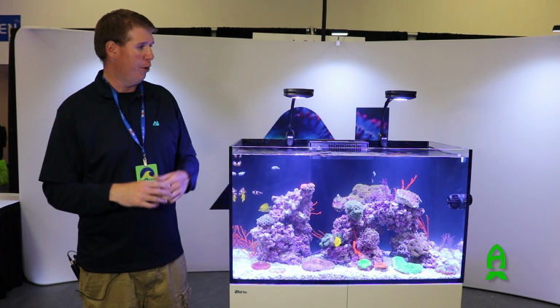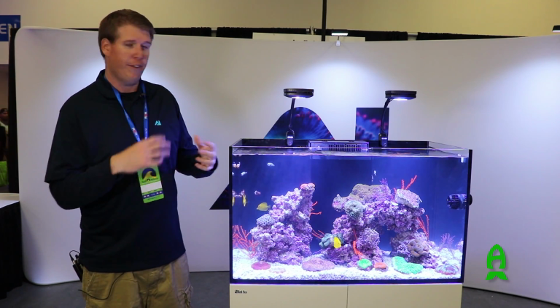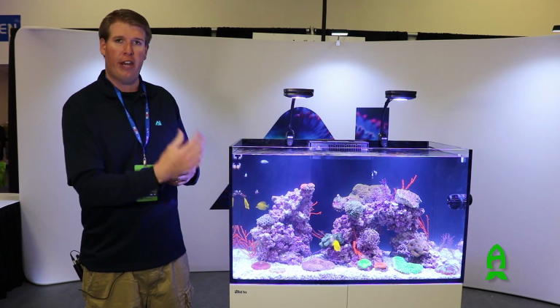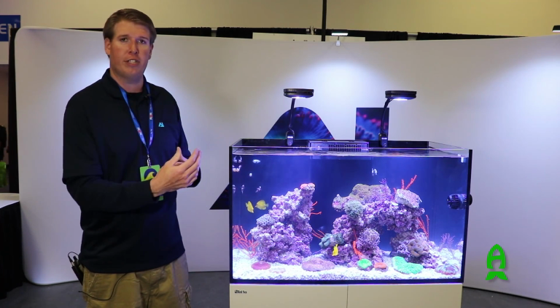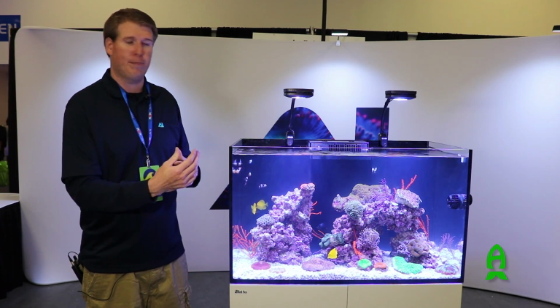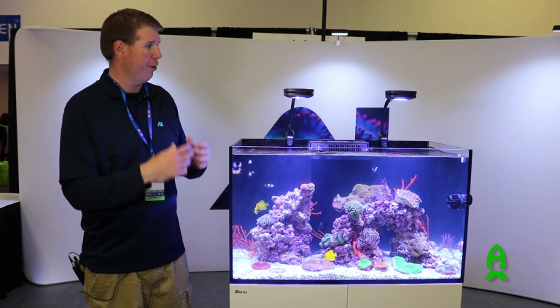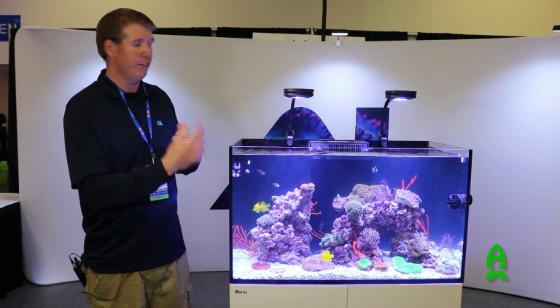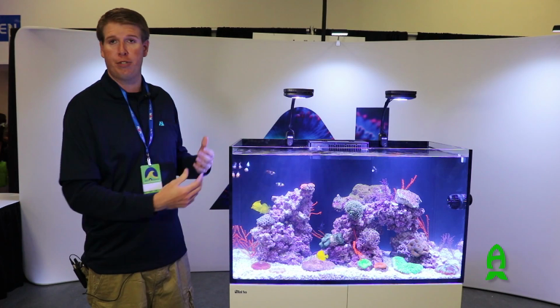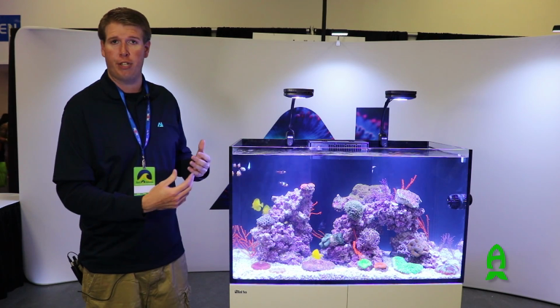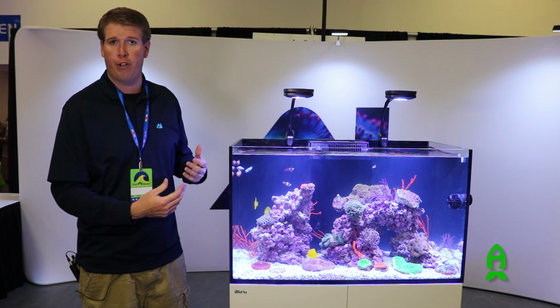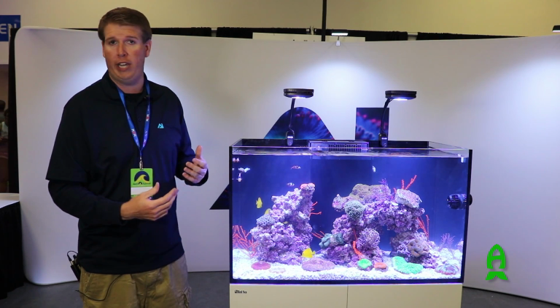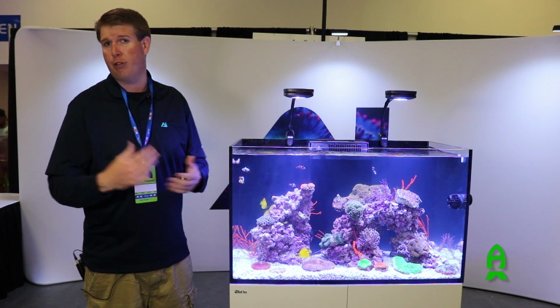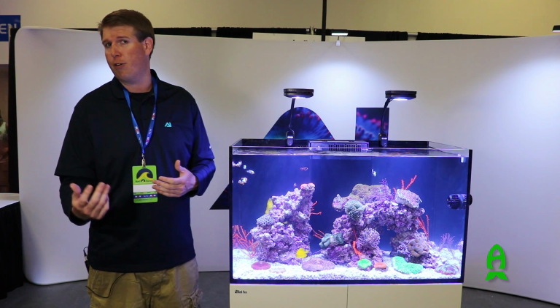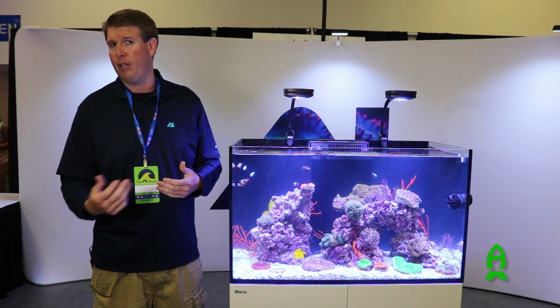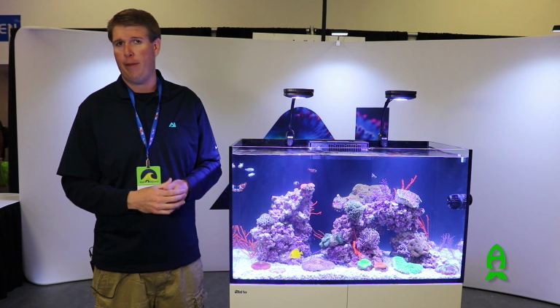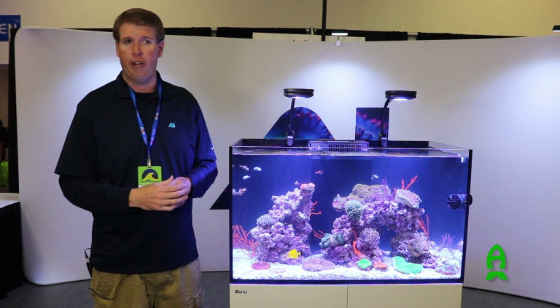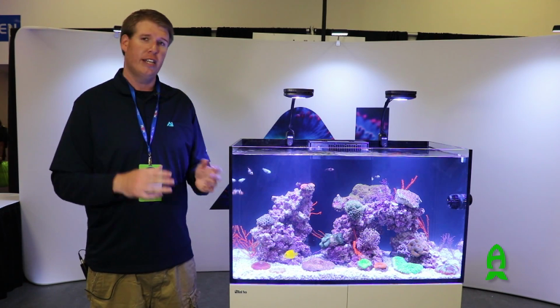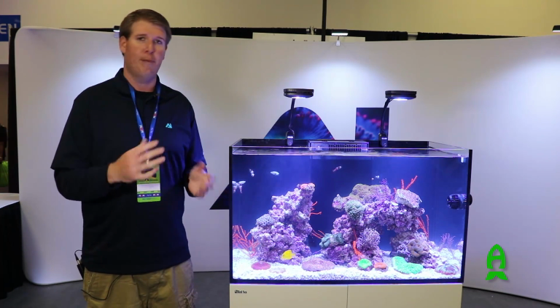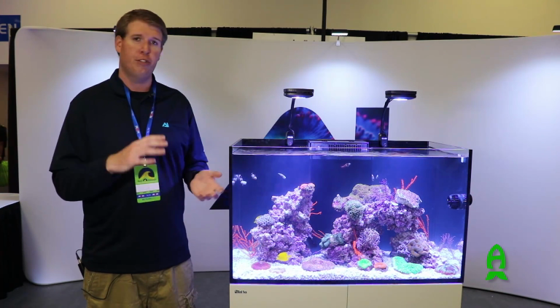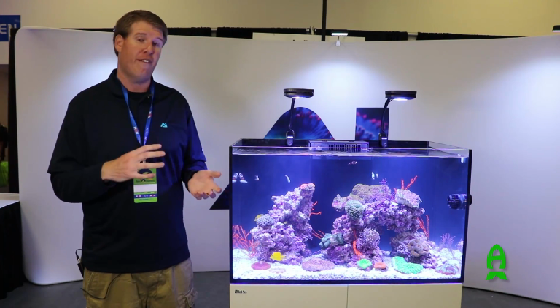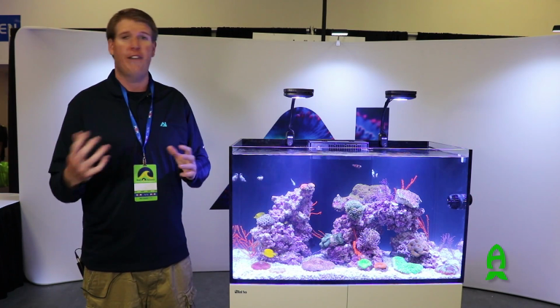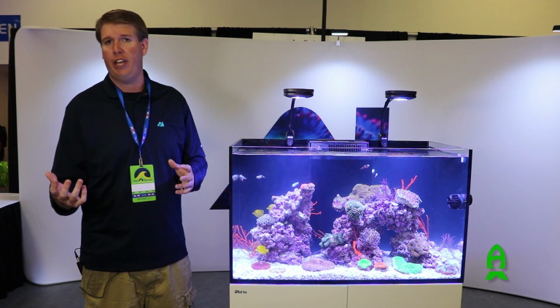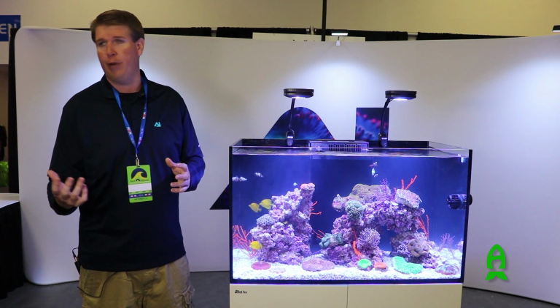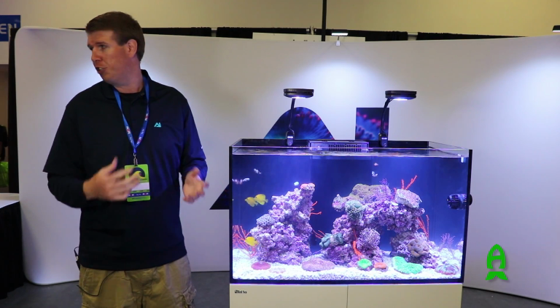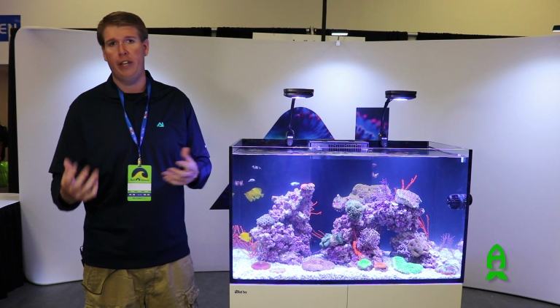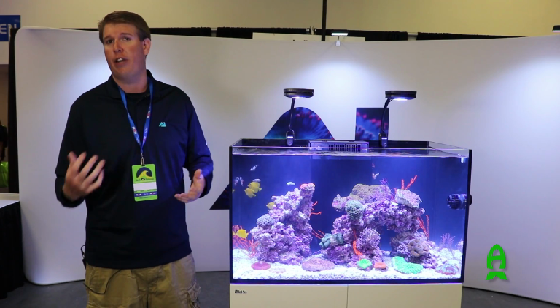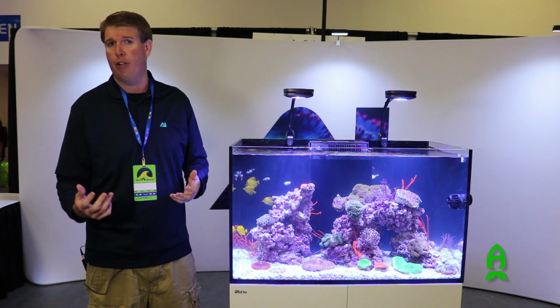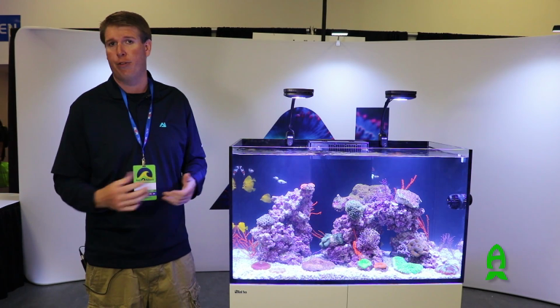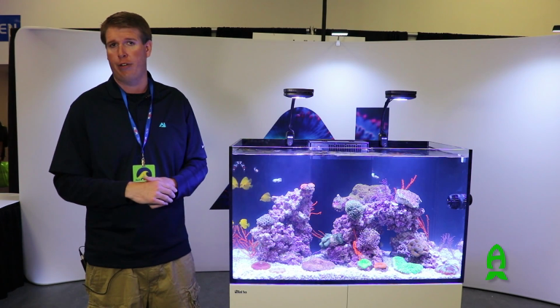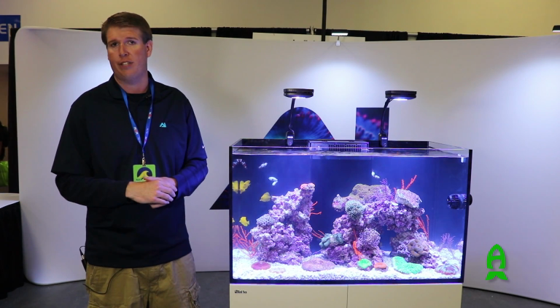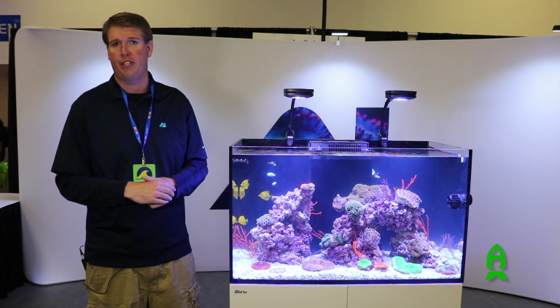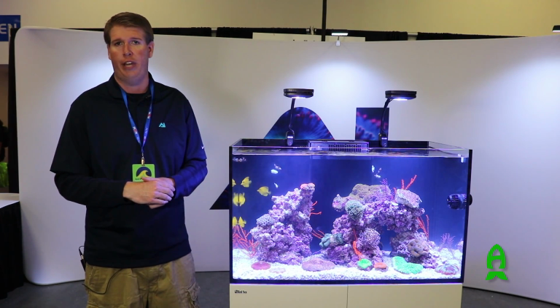With those LEDs, you're going to be getting a 50,000 hour life out of them. So given your average usage on one of our lights, or any aquarium light for that matter, that's going to put you in that five to eight year range, depending on how long you run your lights every single day.